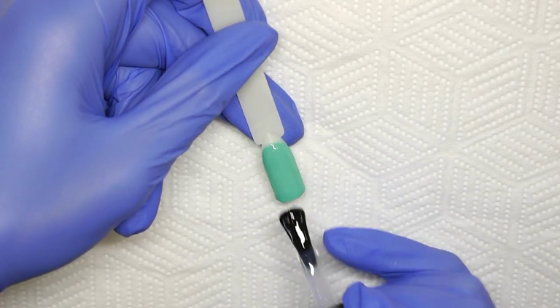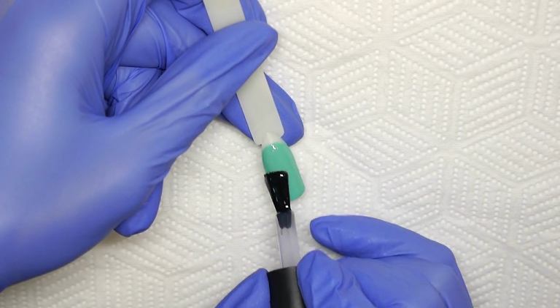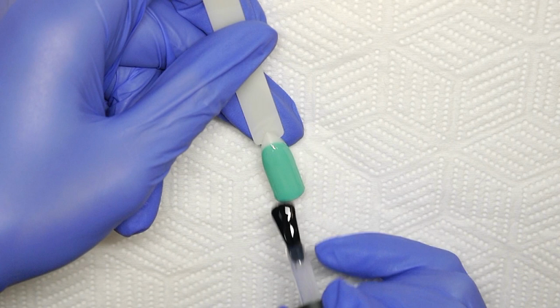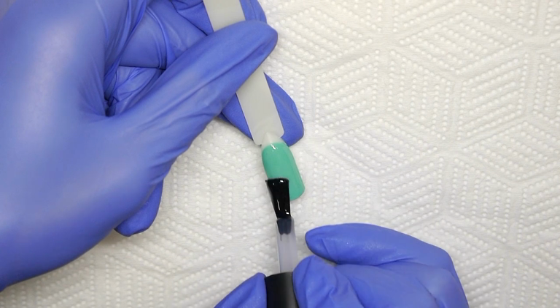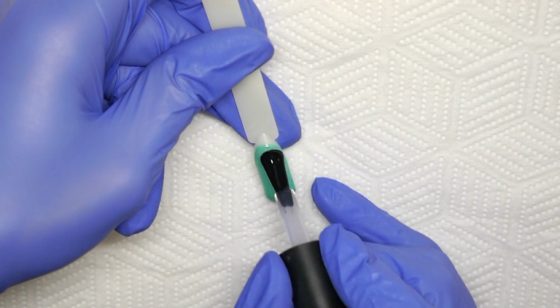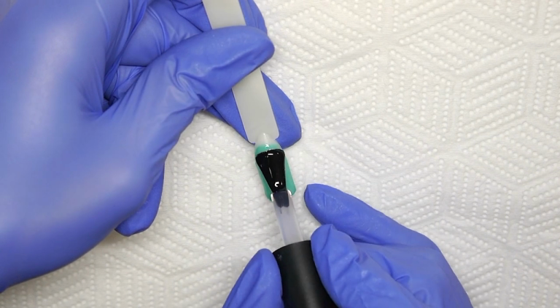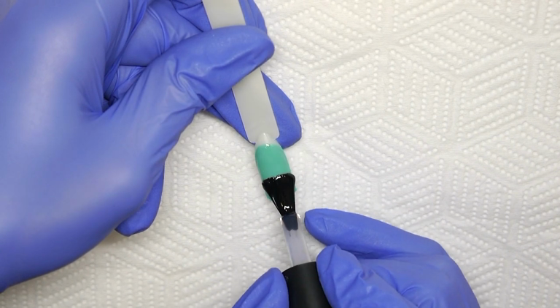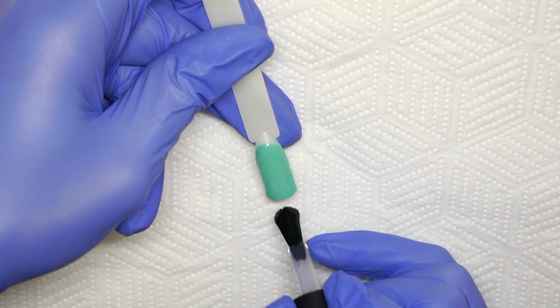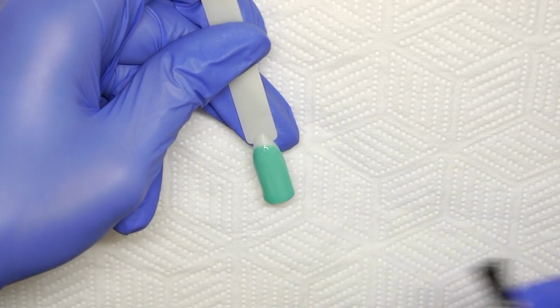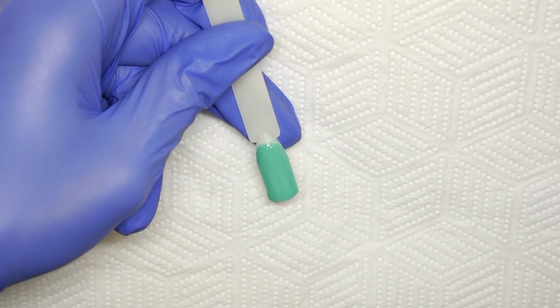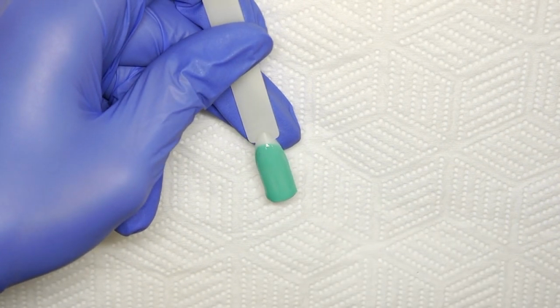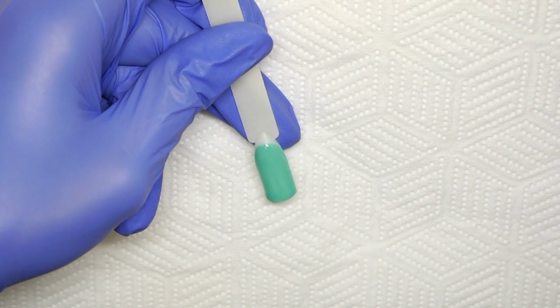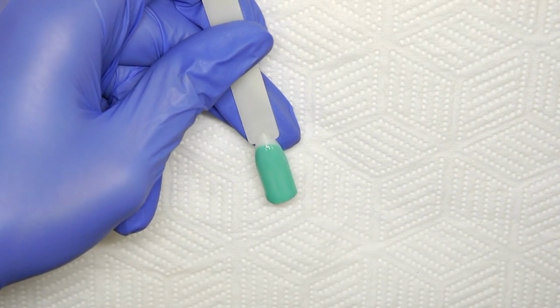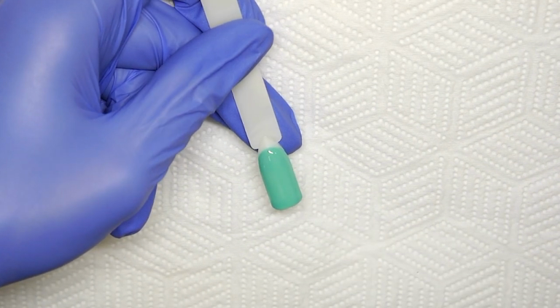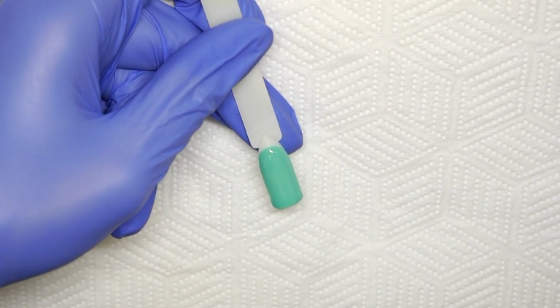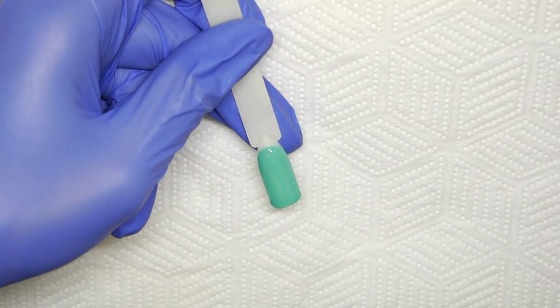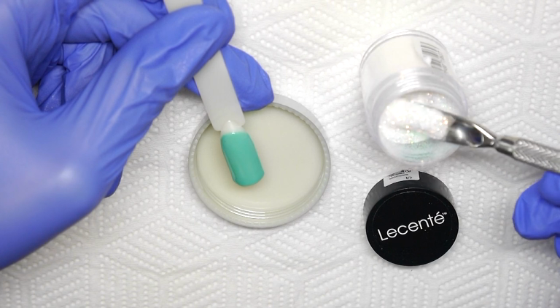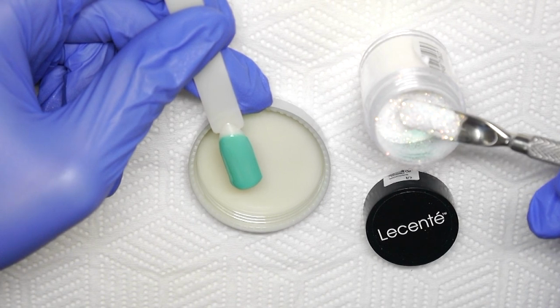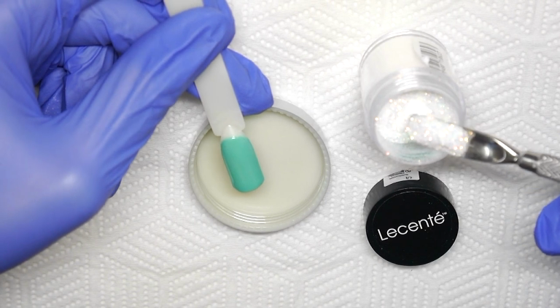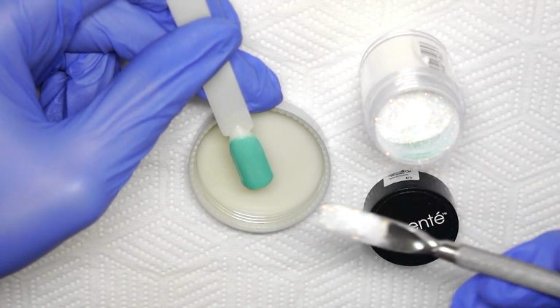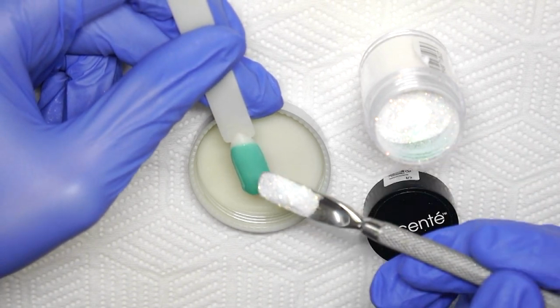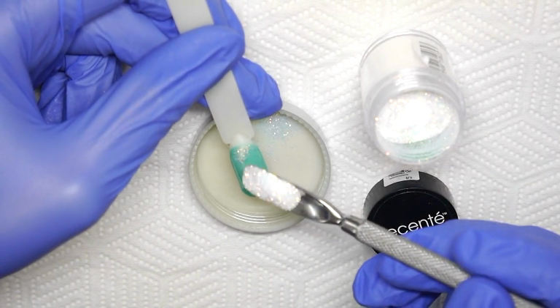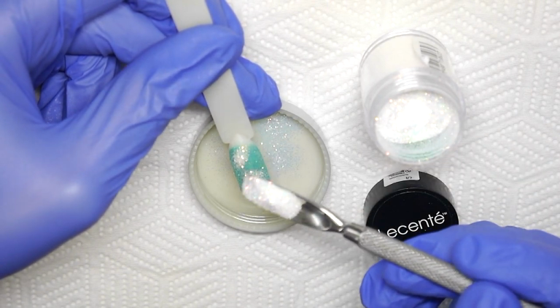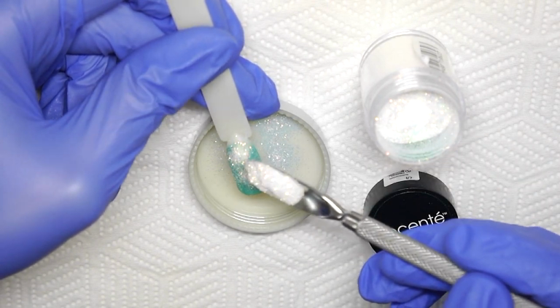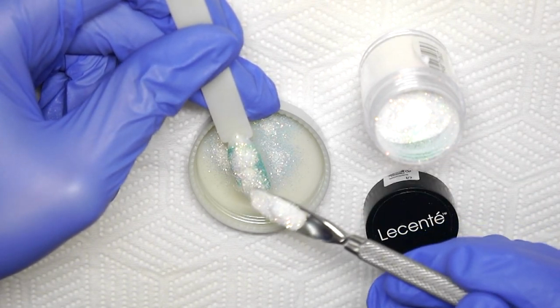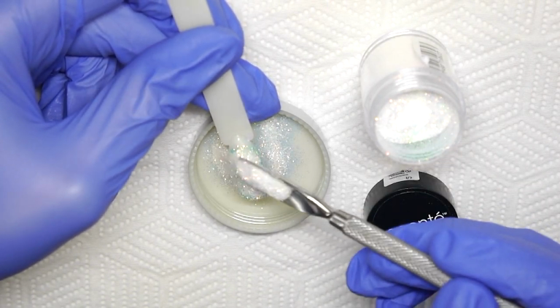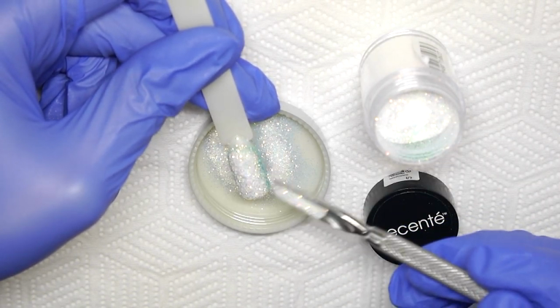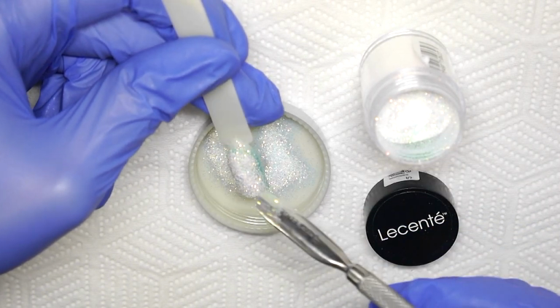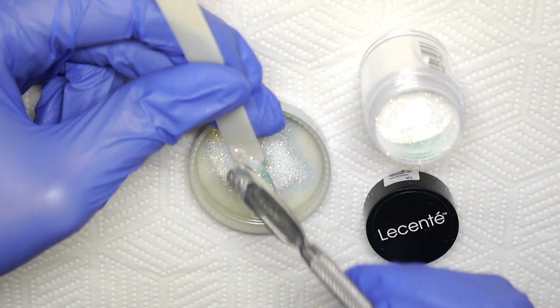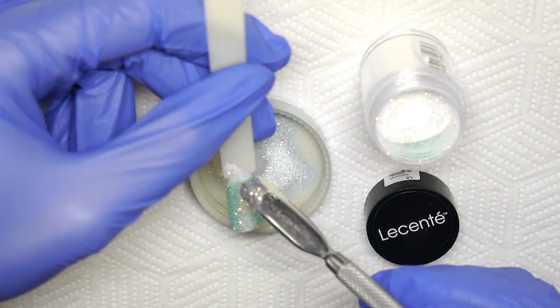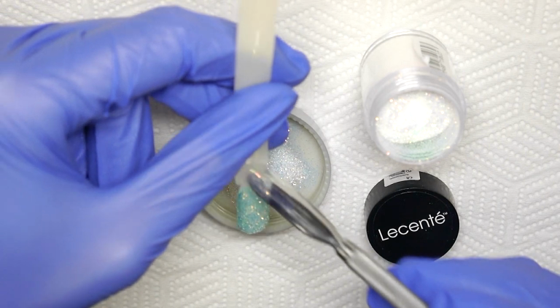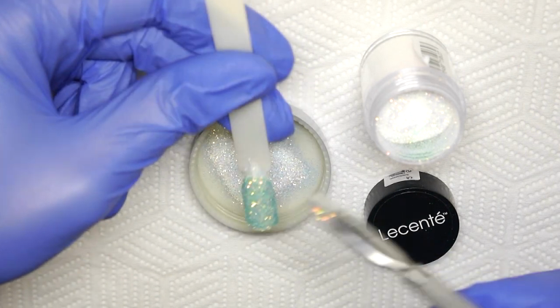My method is, after colour coating, to apply a non-wipe top coat and do not cure. Into the wet top coat, generously sprinkle loose glitter over the entire nail and tap off any excess.